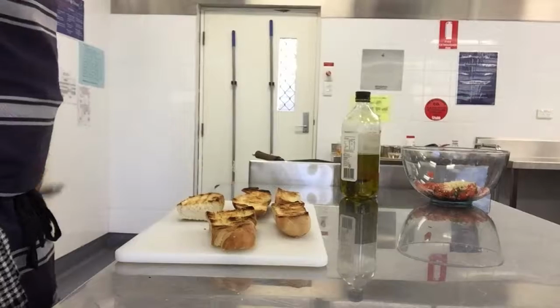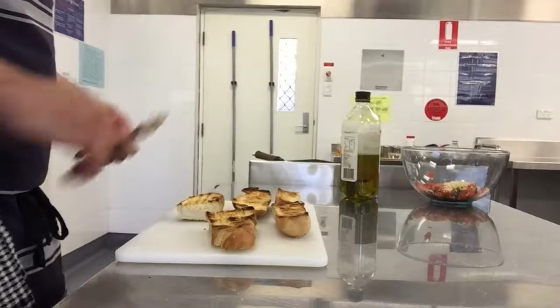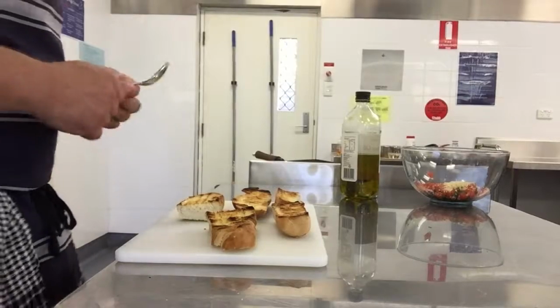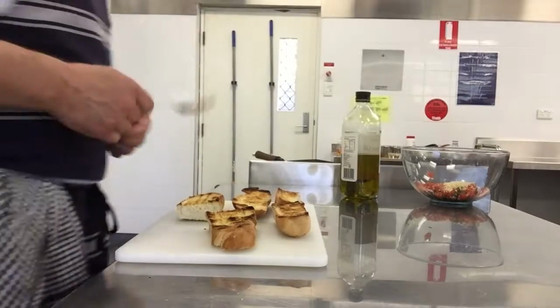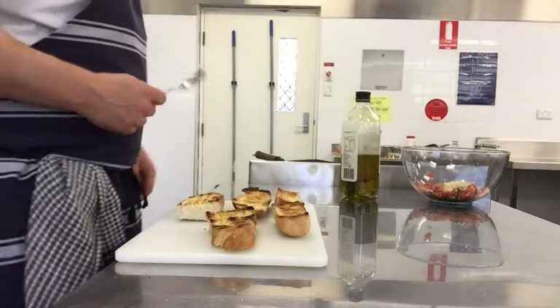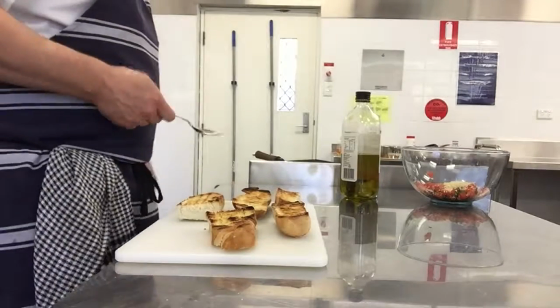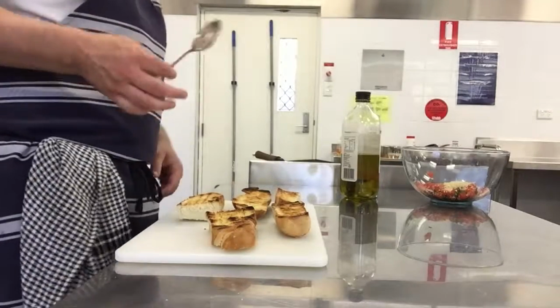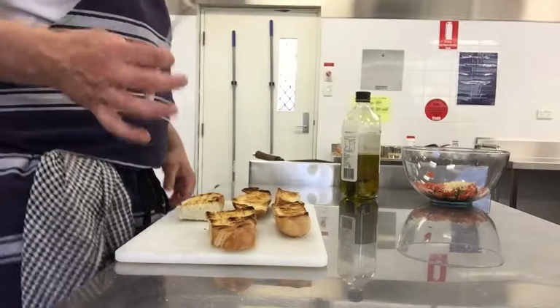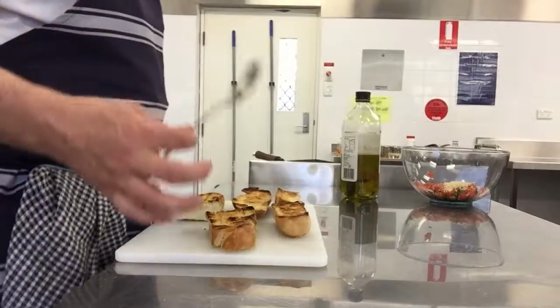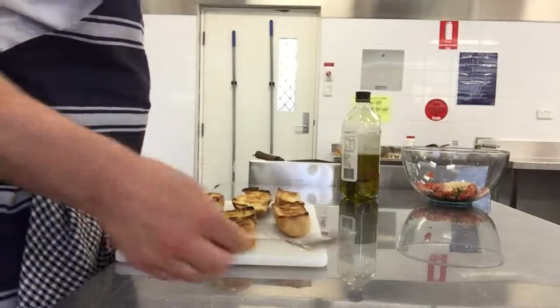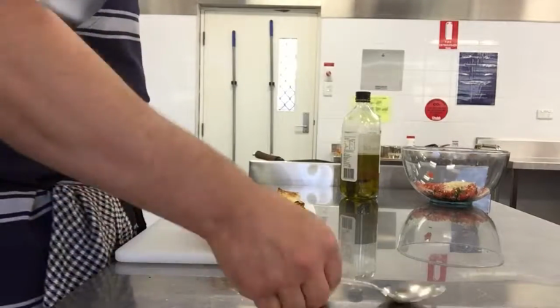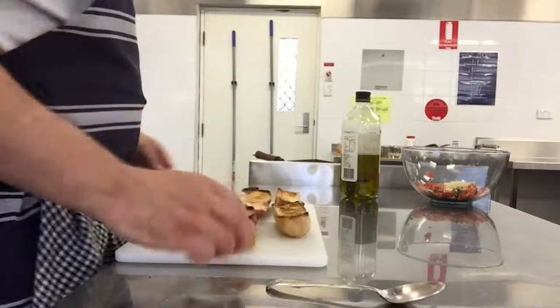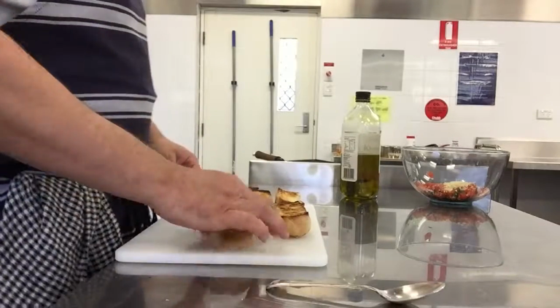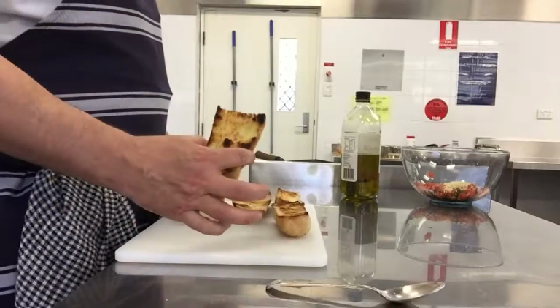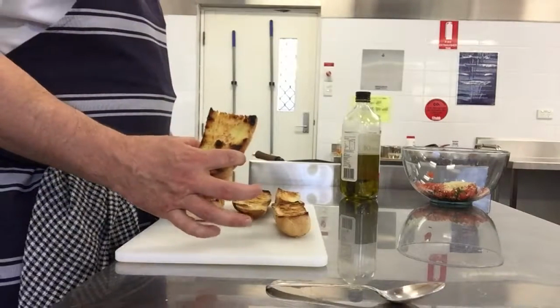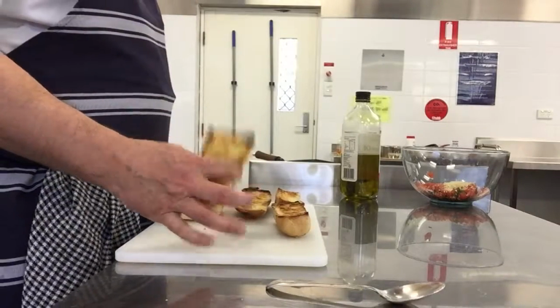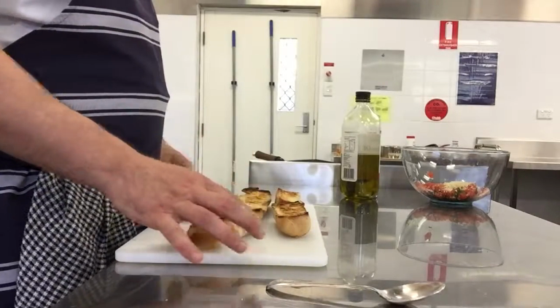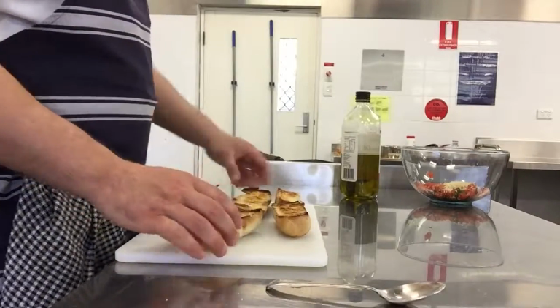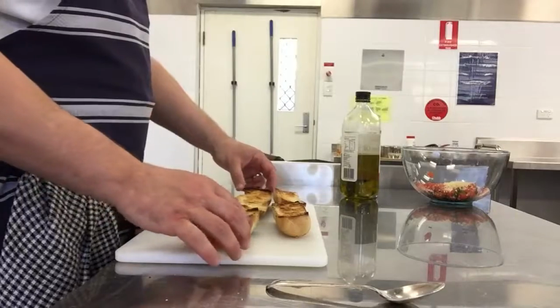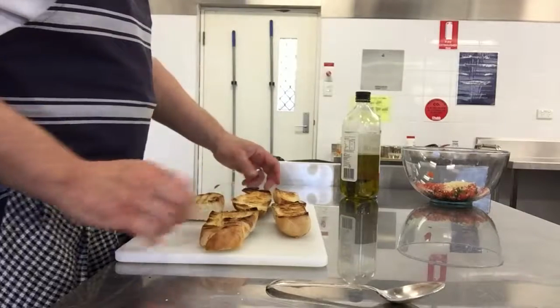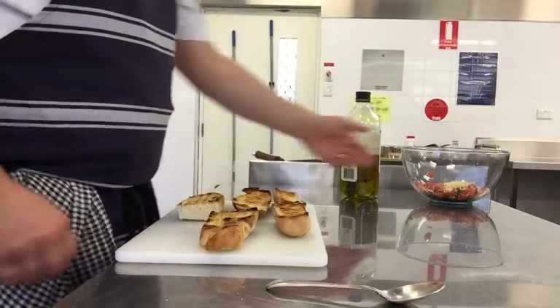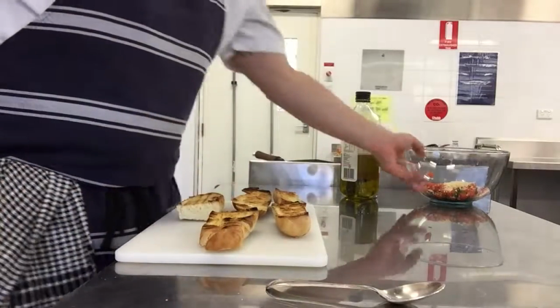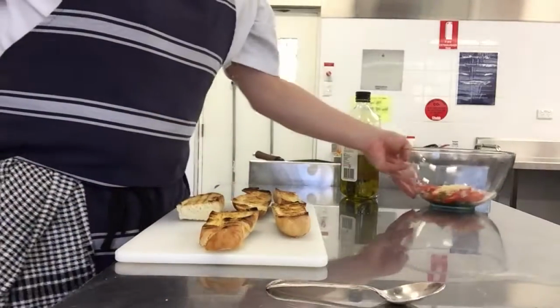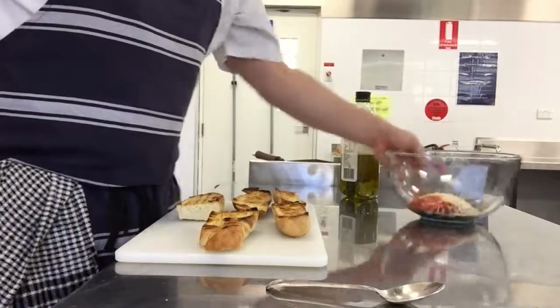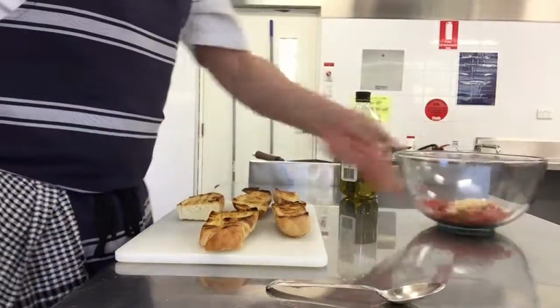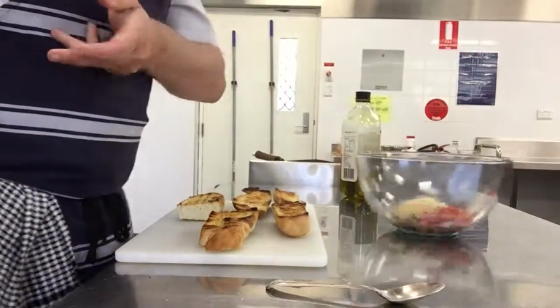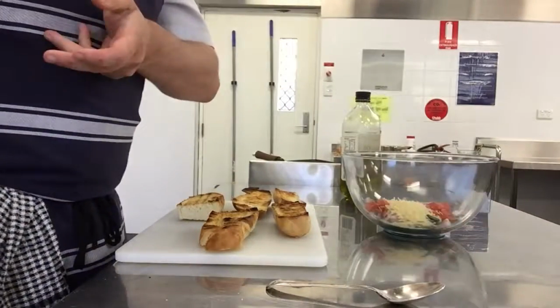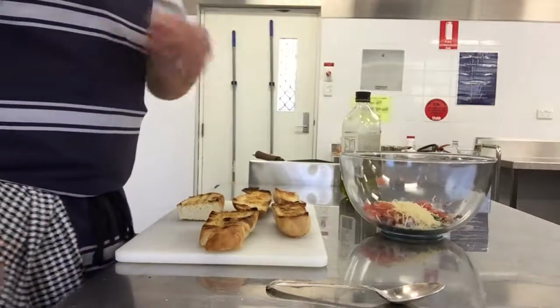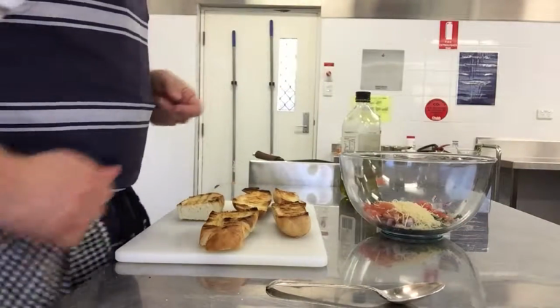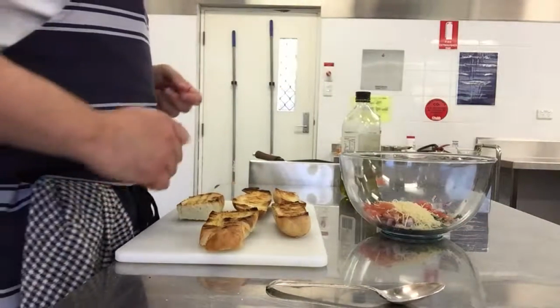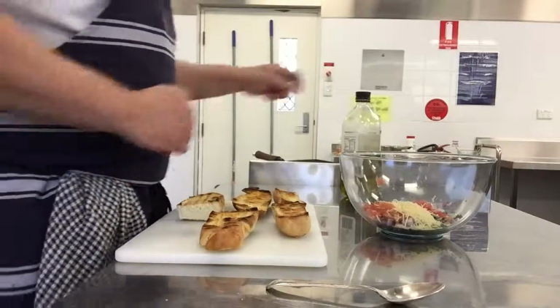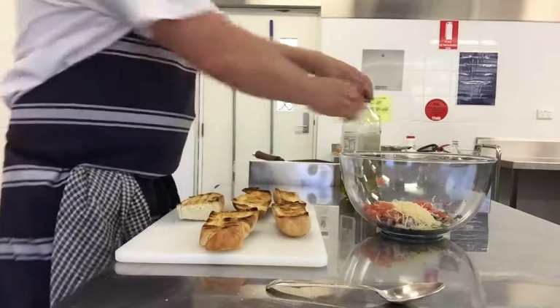All you need for the assembly is a spoon, your beautifully toasted bread, and your salsa for the top.